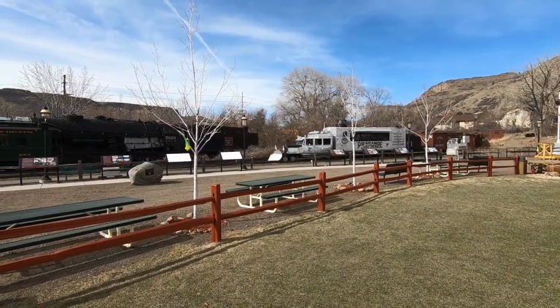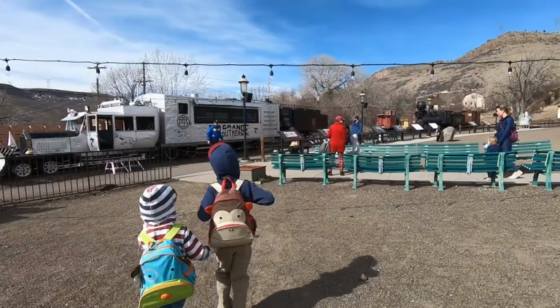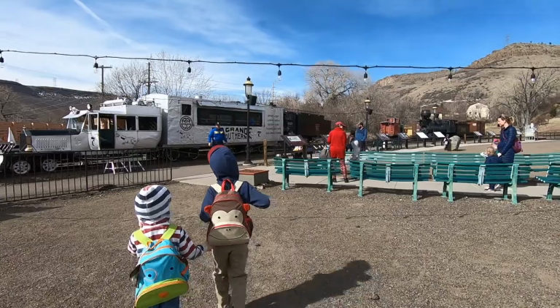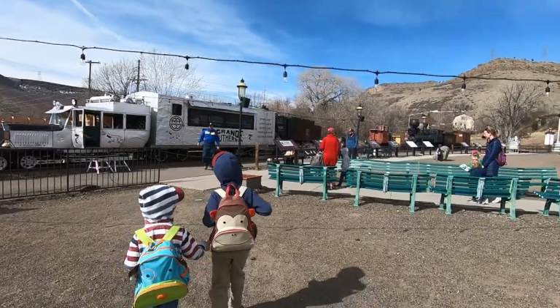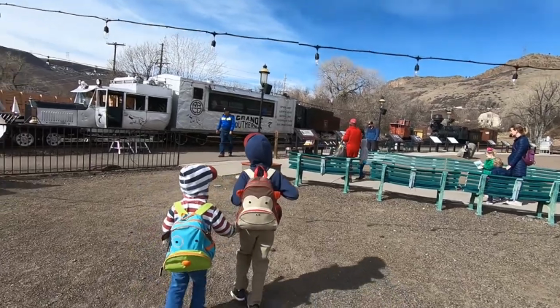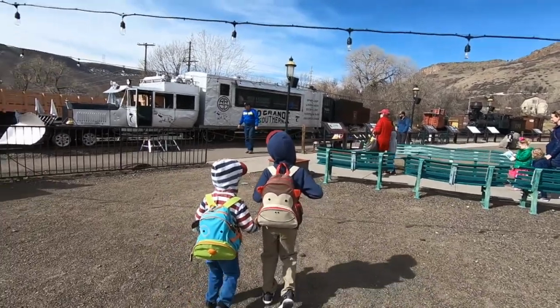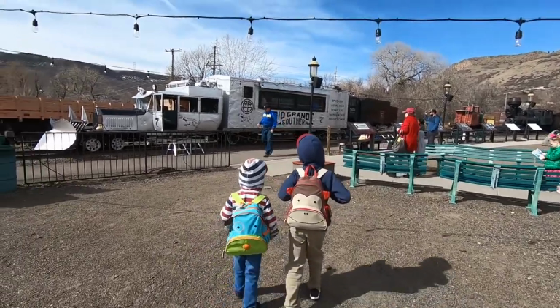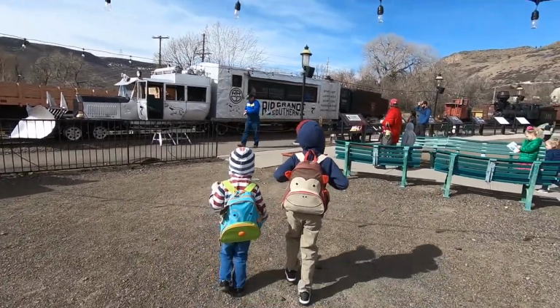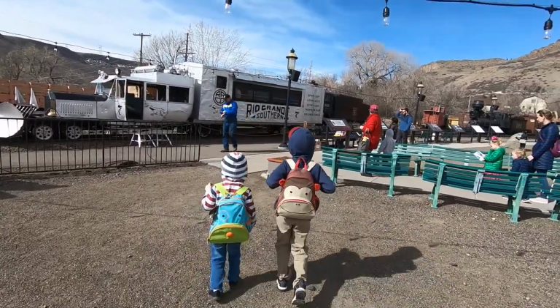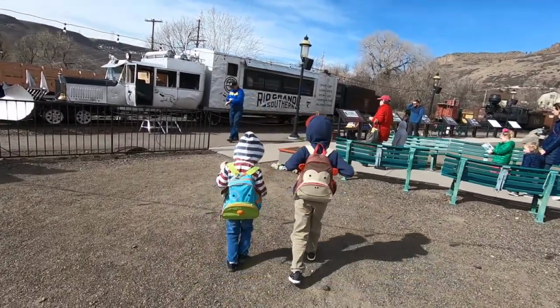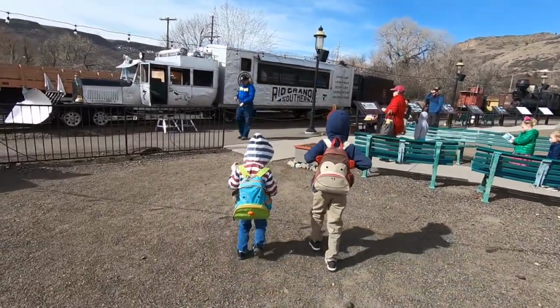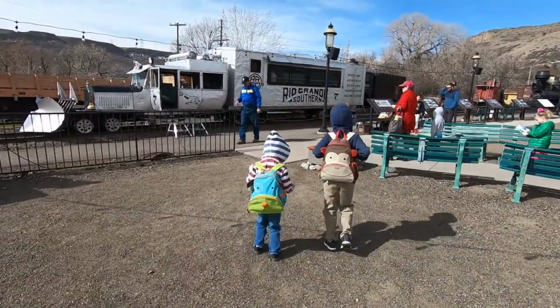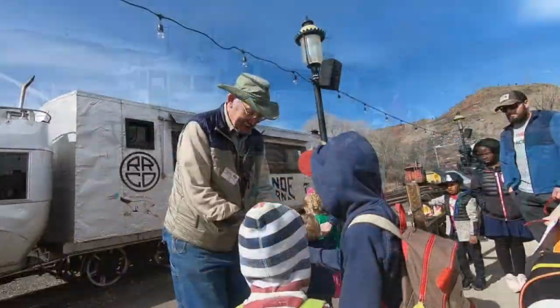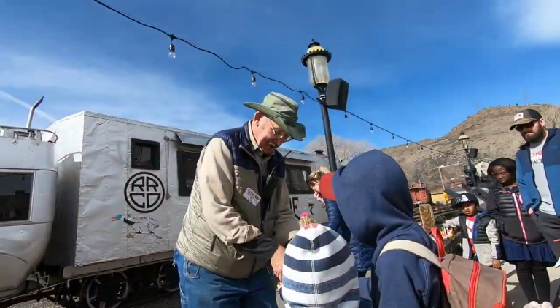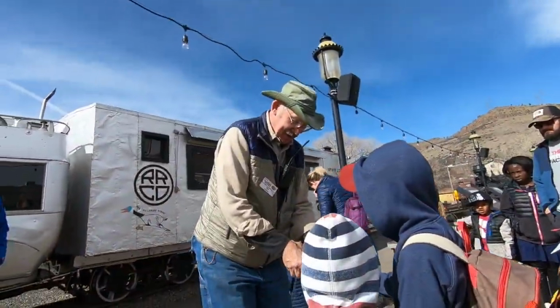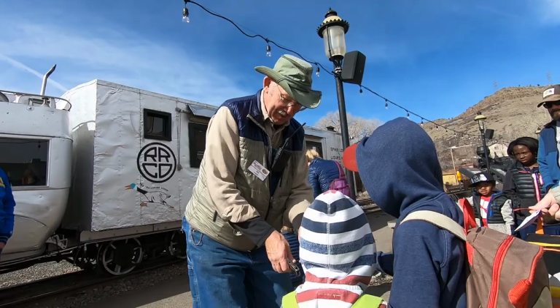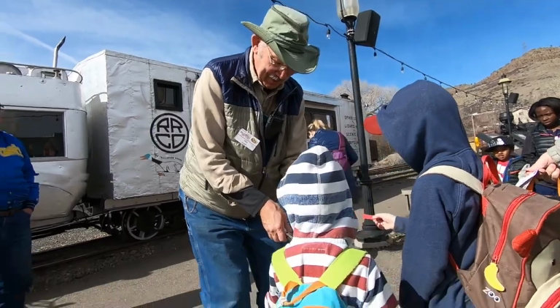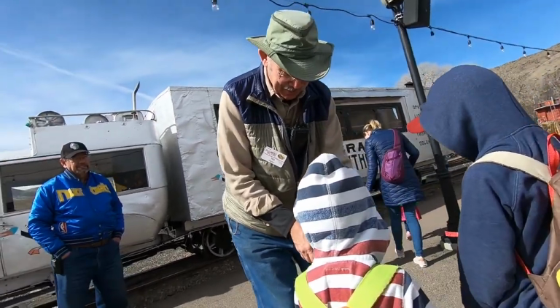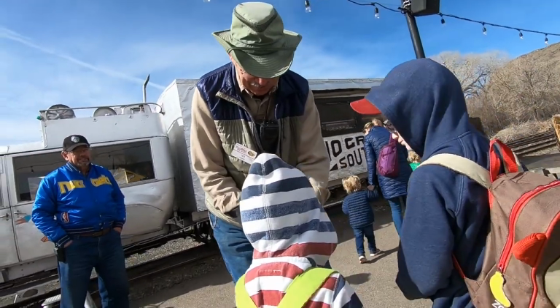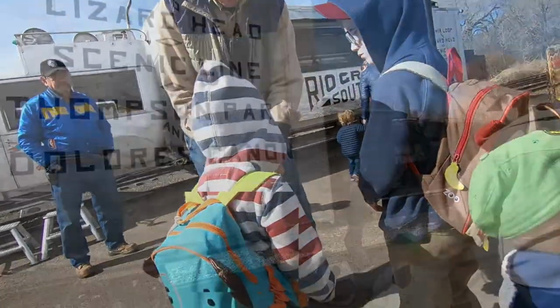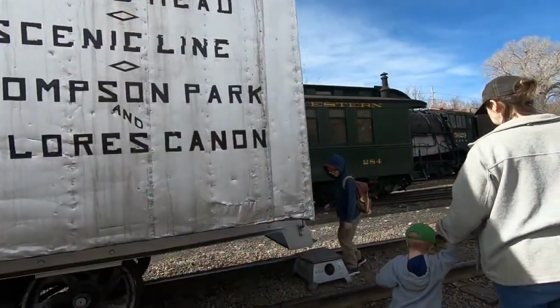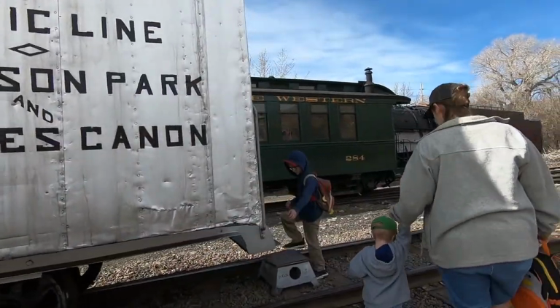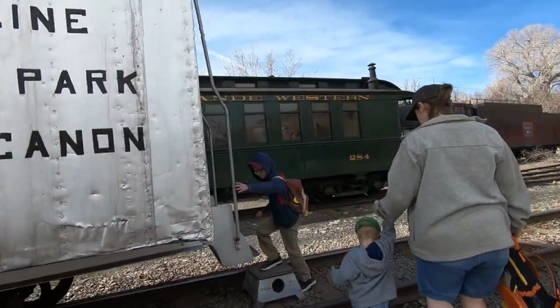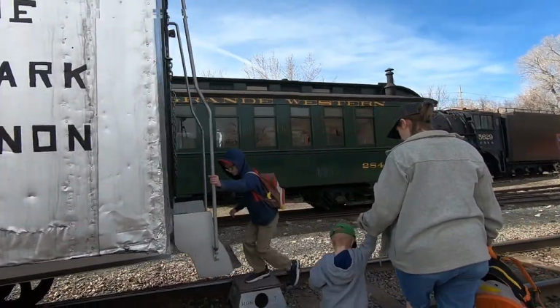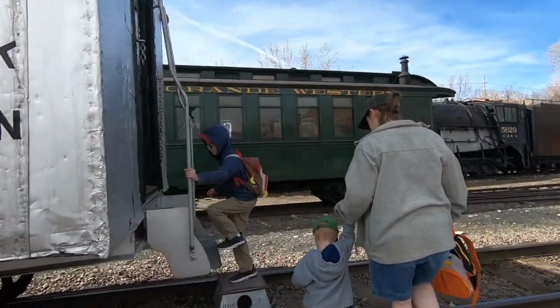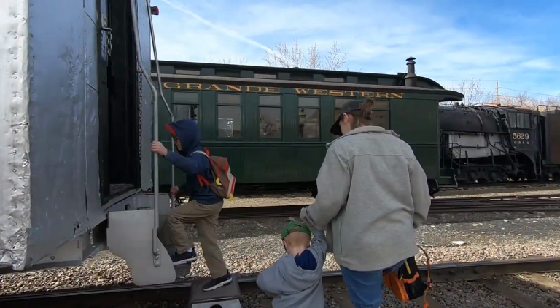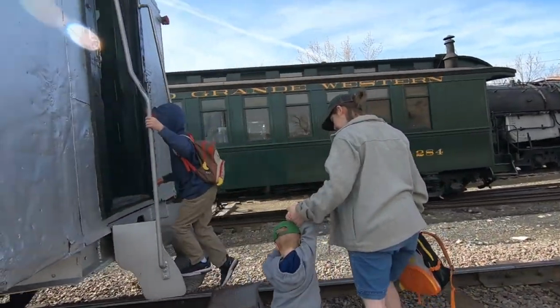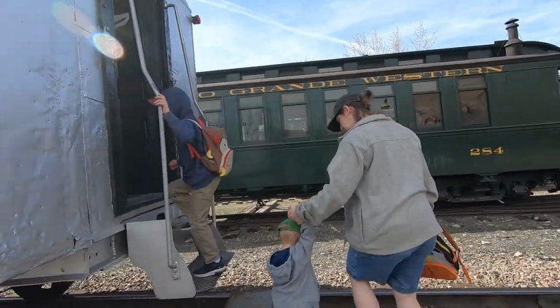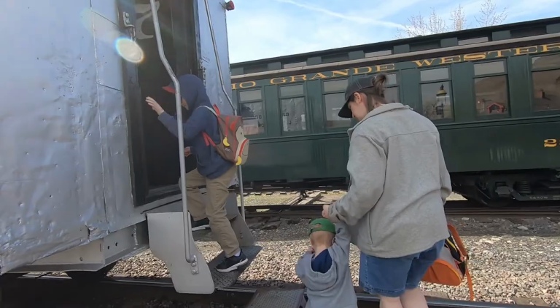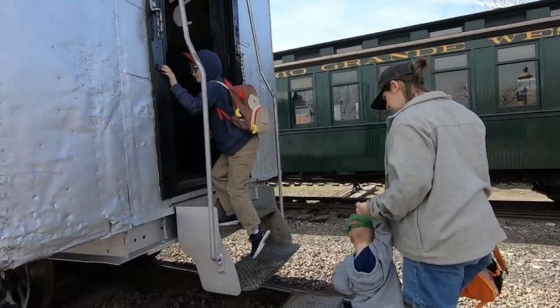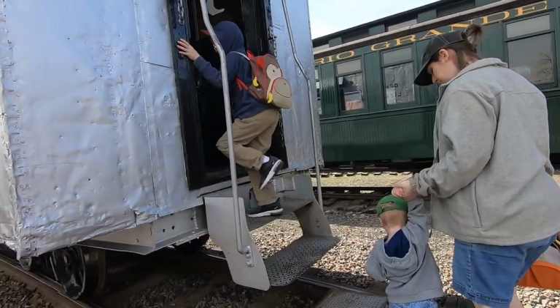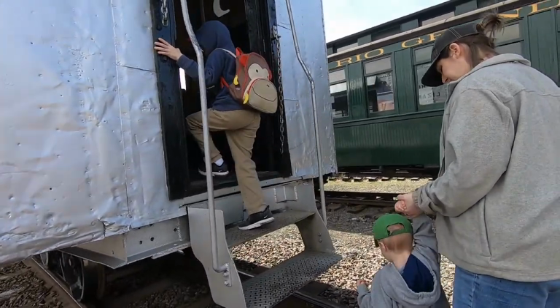We highly recommend you choose the train ride add-on. The conductor is very informative and shares lots of information about the different trains in their rail yard. This option is usually only available on Saturdays.